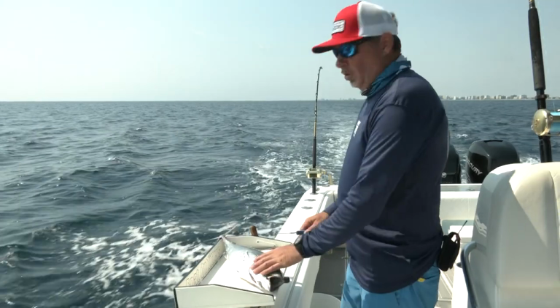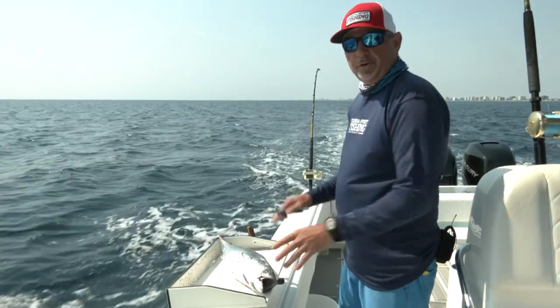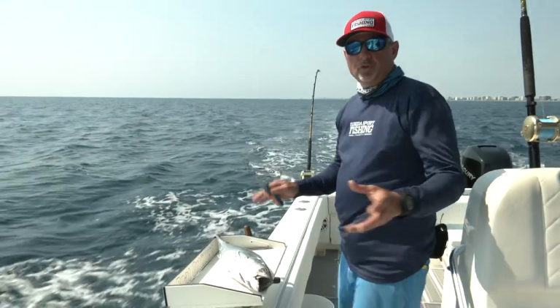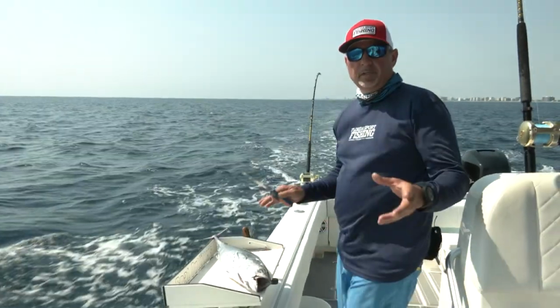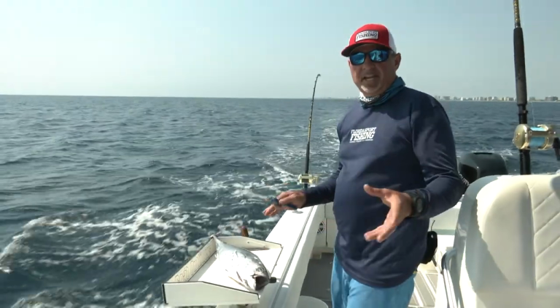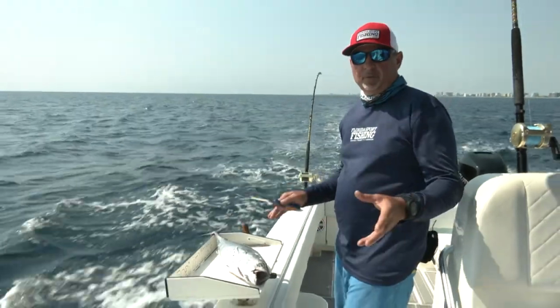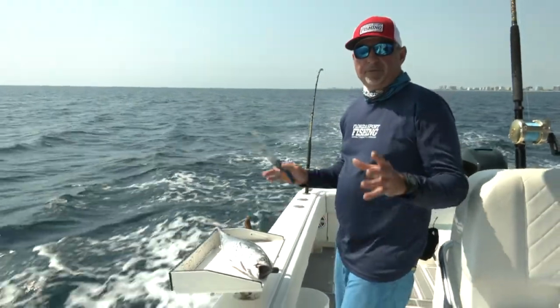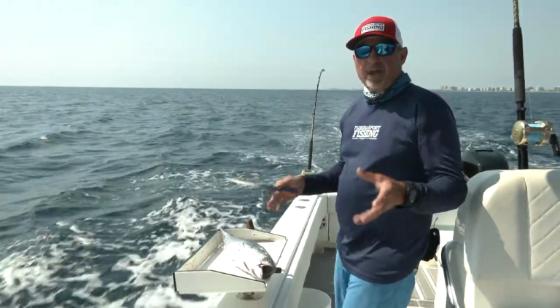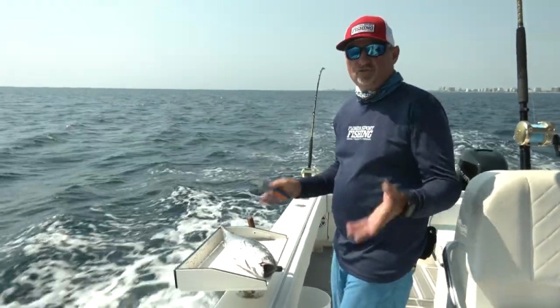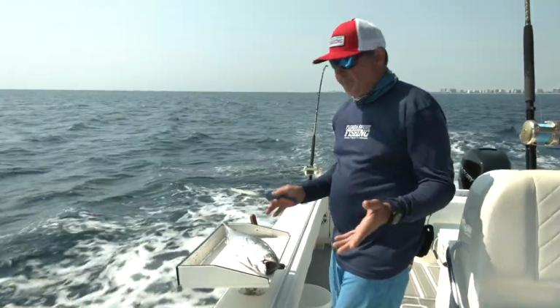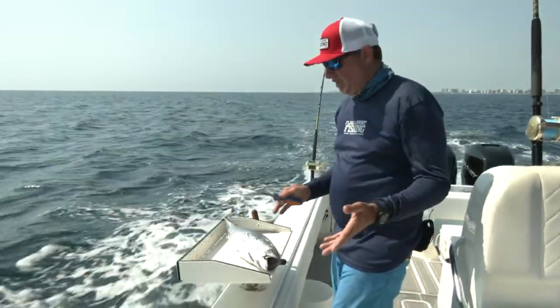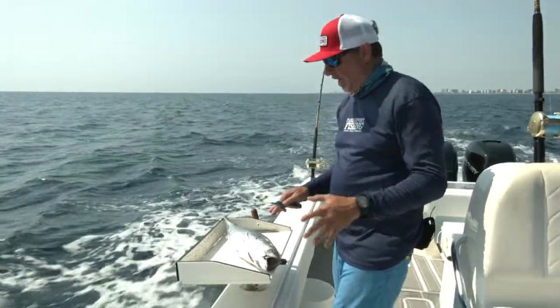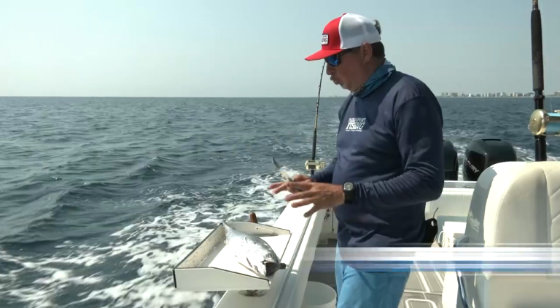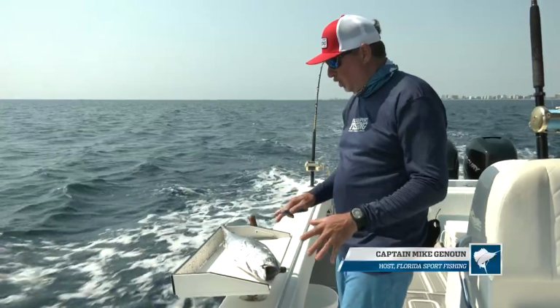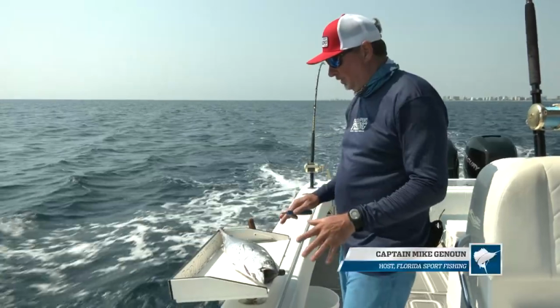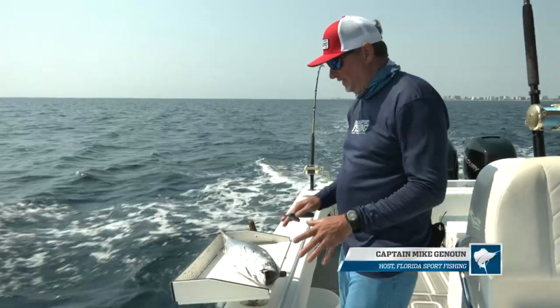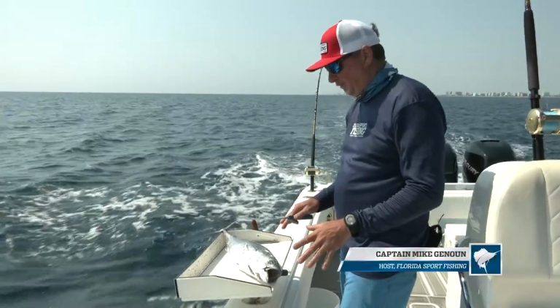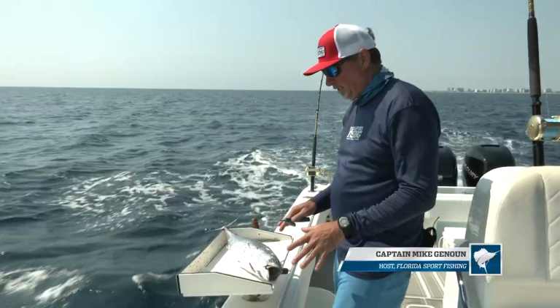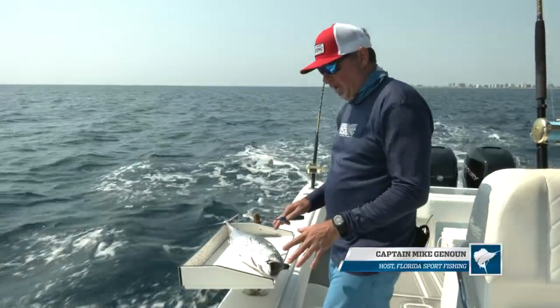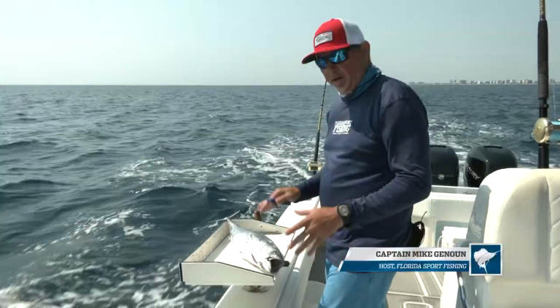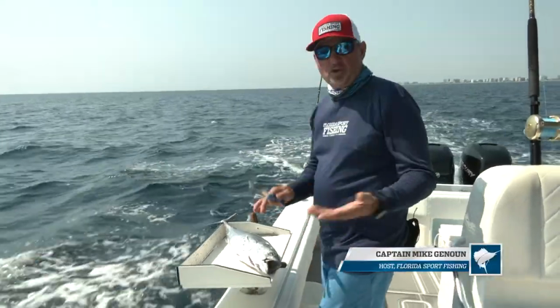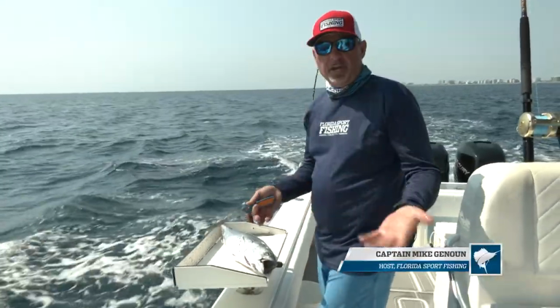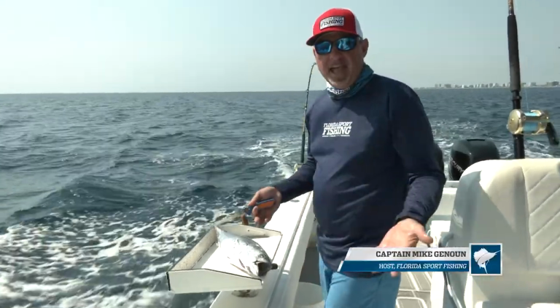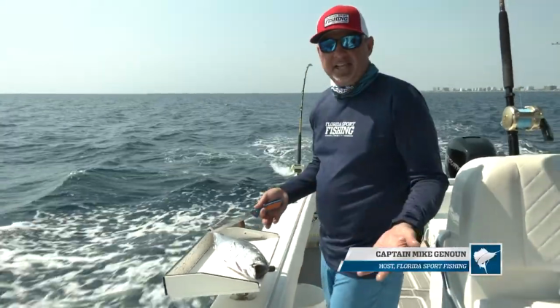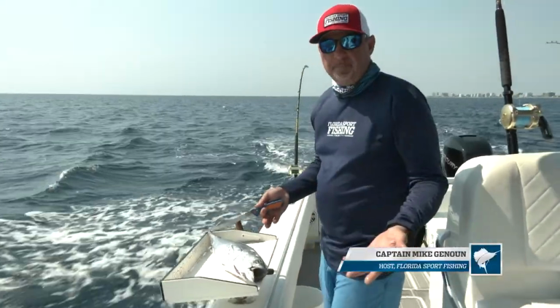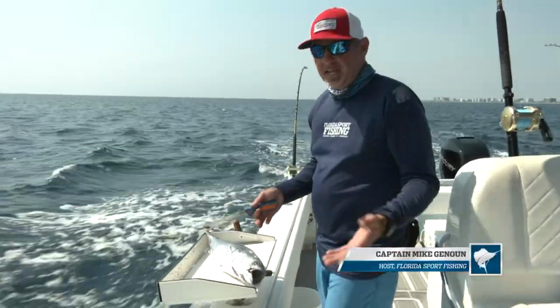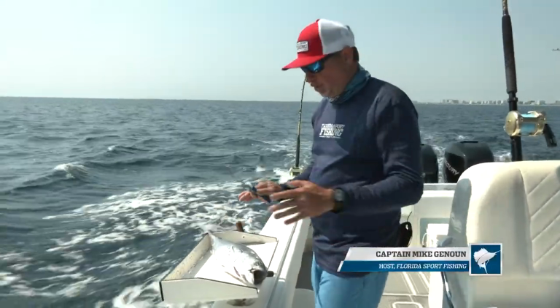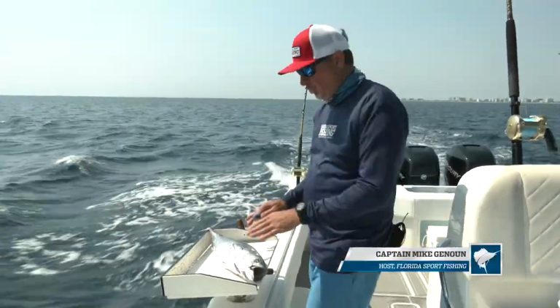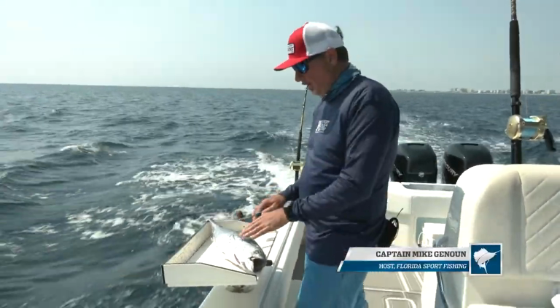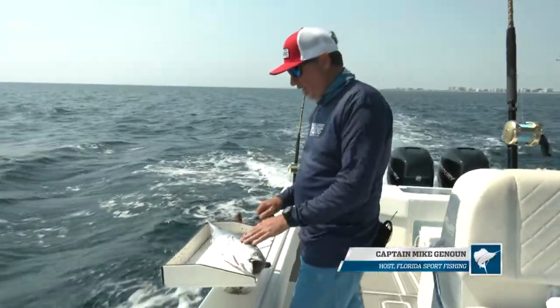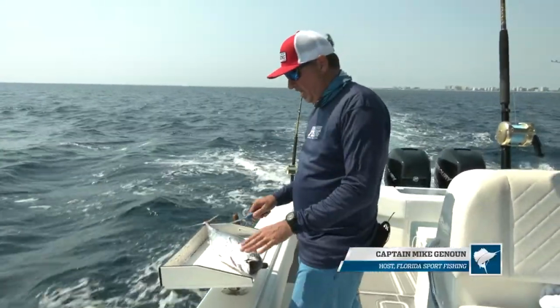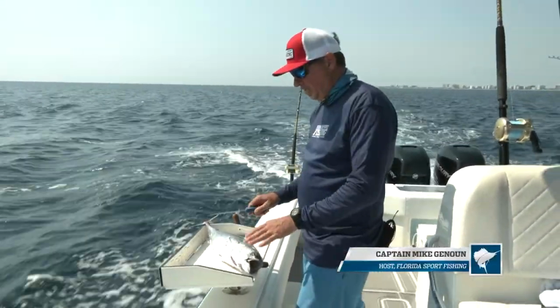When you're trolling plainers, fresh strip baits make a world of difference. And I'm going to show you exactly how to make them. They're really, really easy.